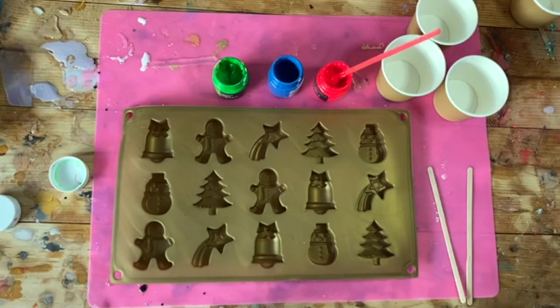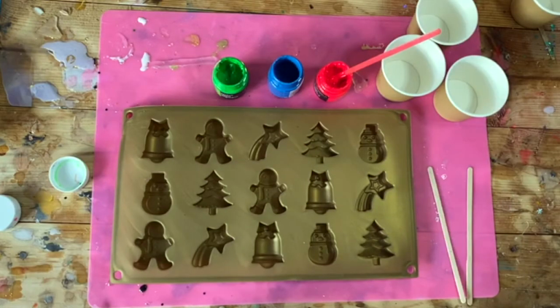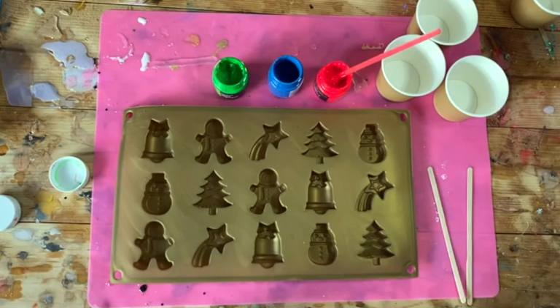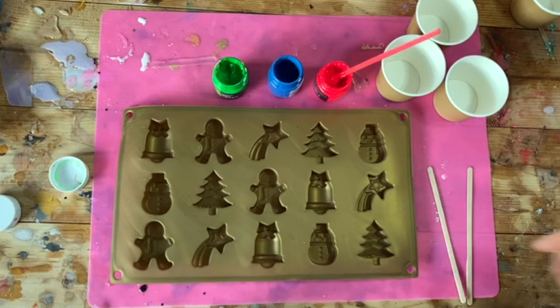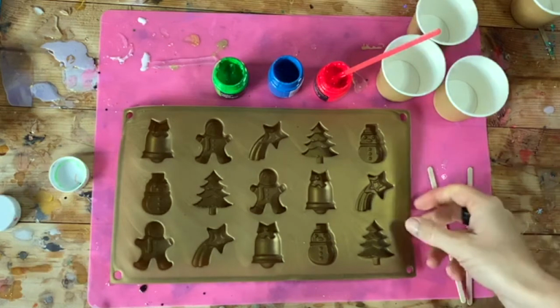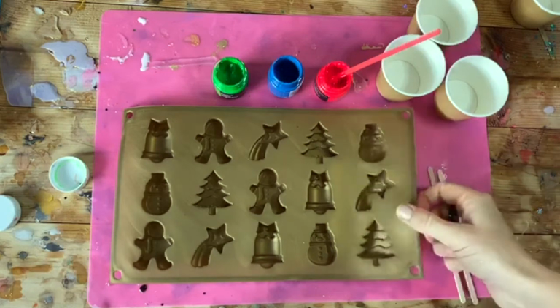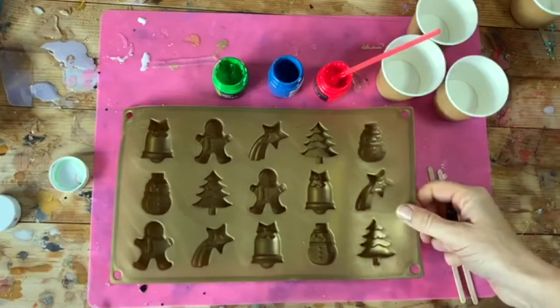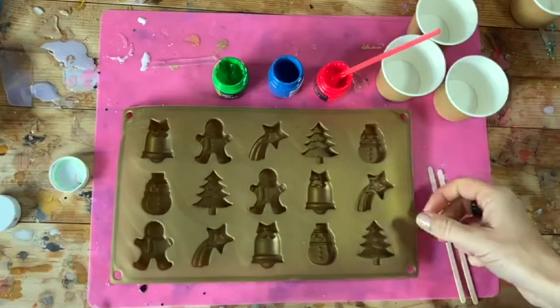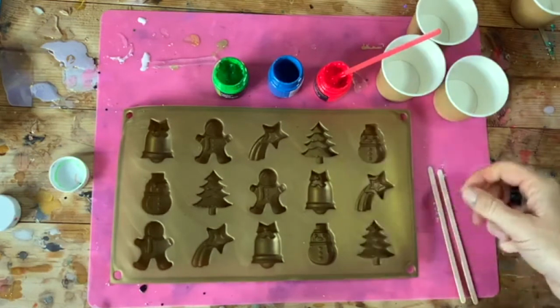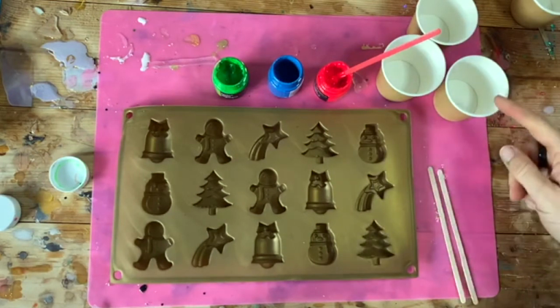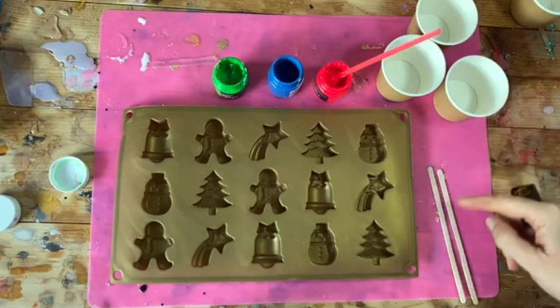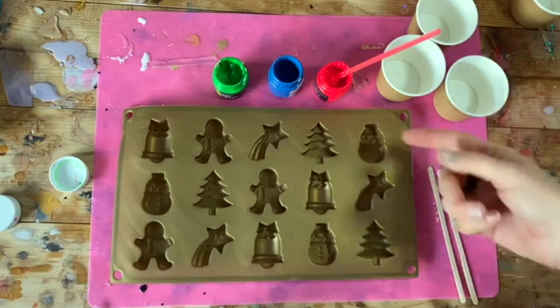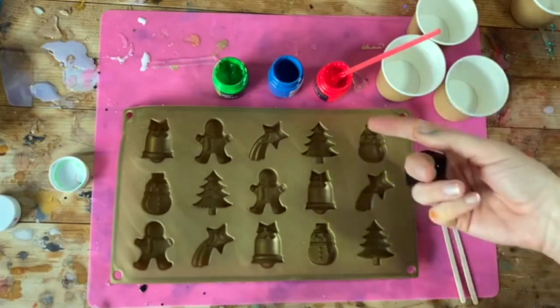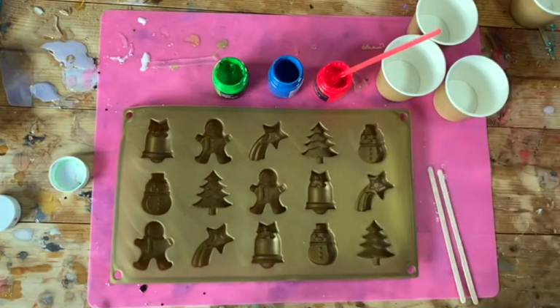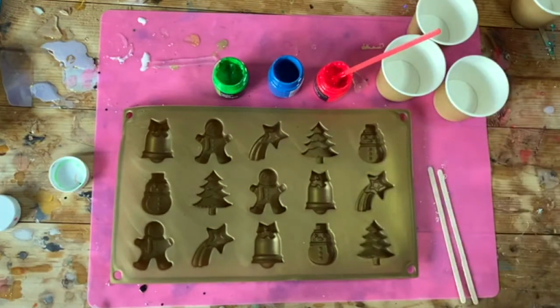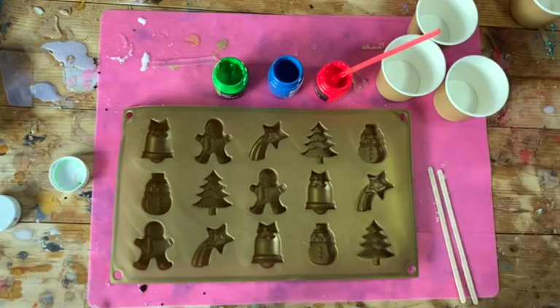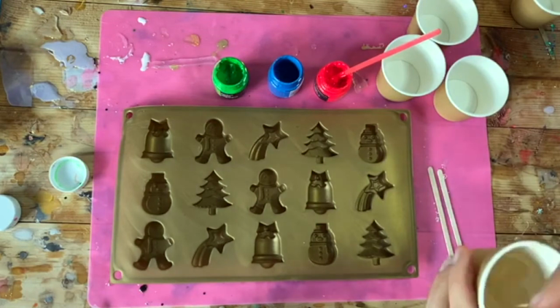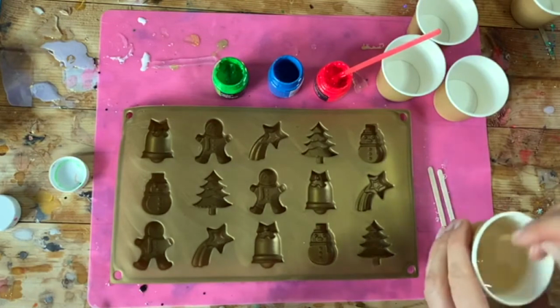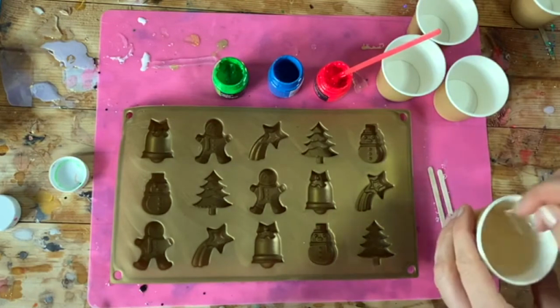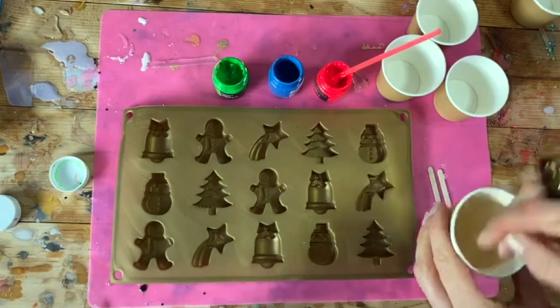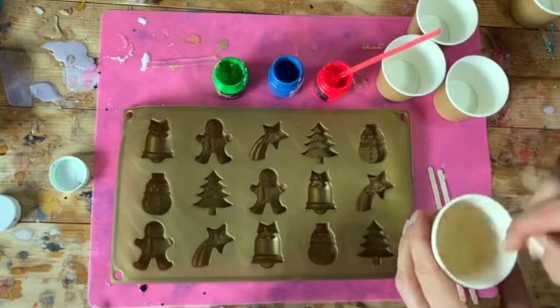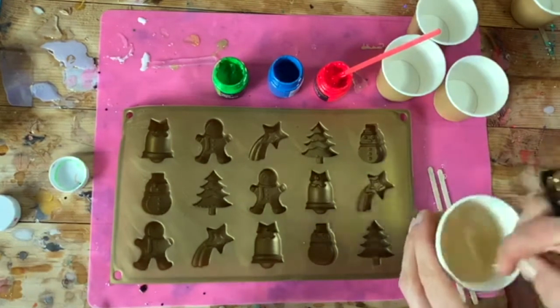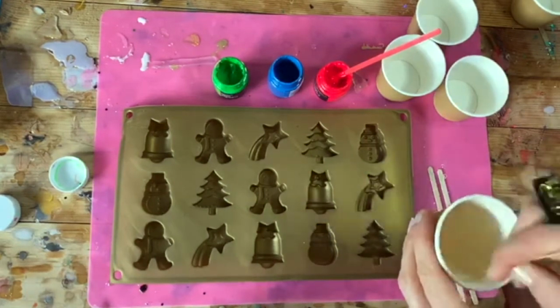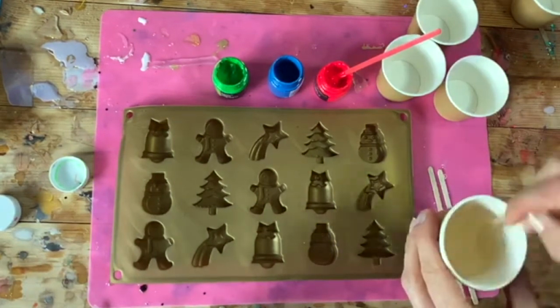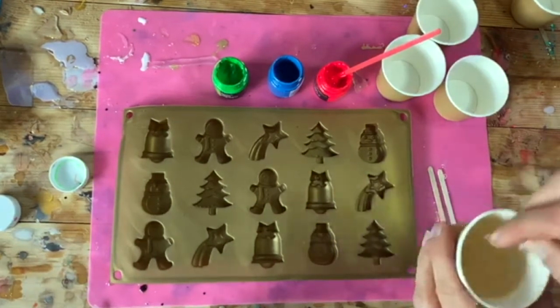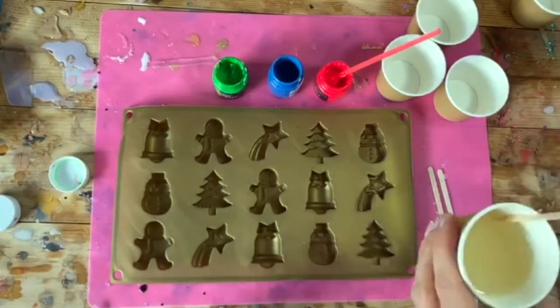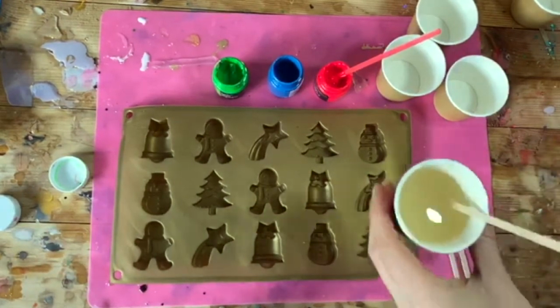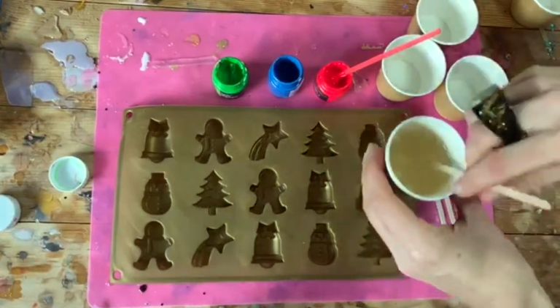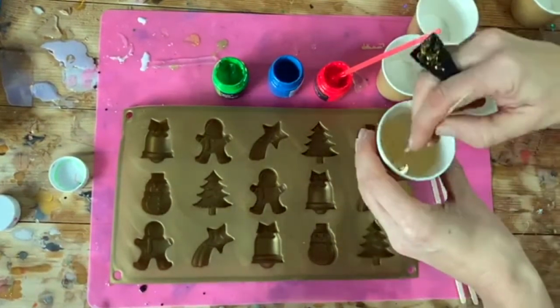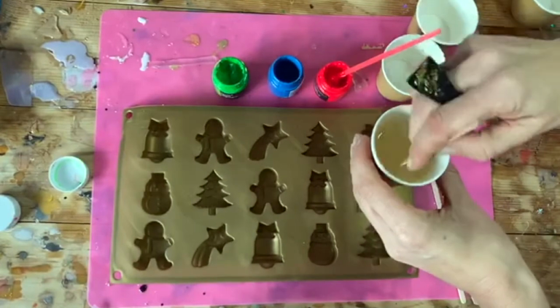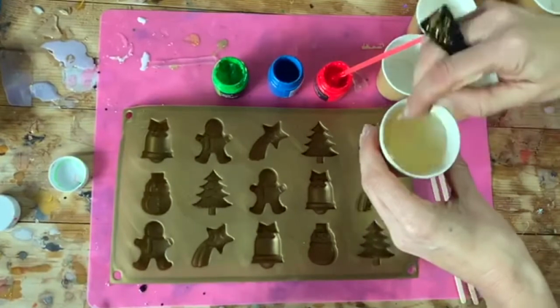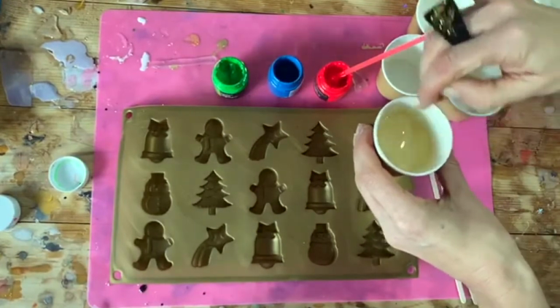For this project you will need a festive silicone mould, pots, stirring sticks, and some pigments. I'm using a quick-setting resin today — I'll link the product in the description below.